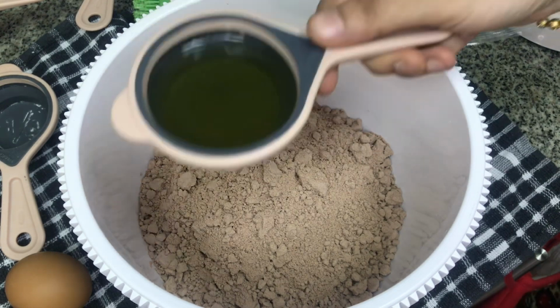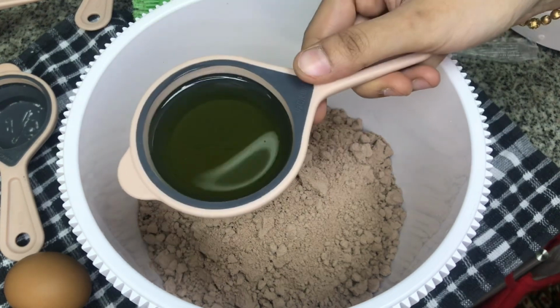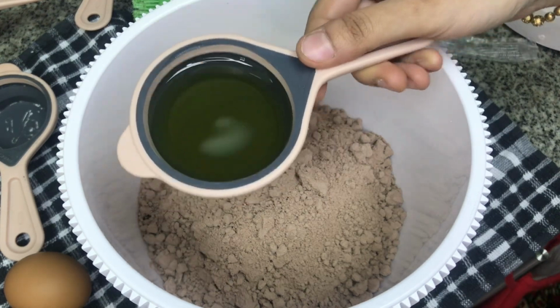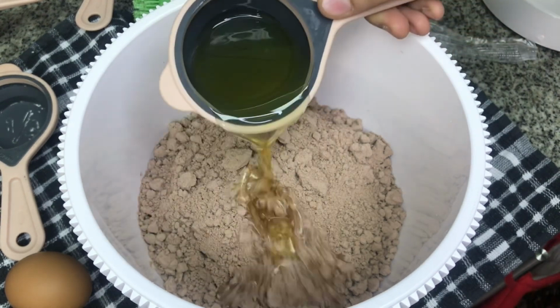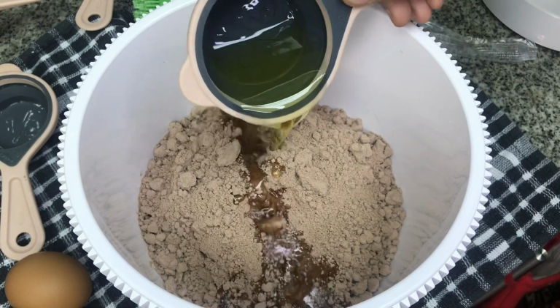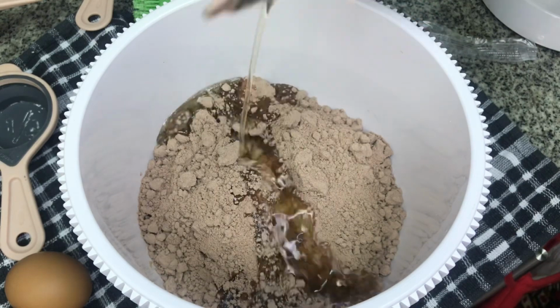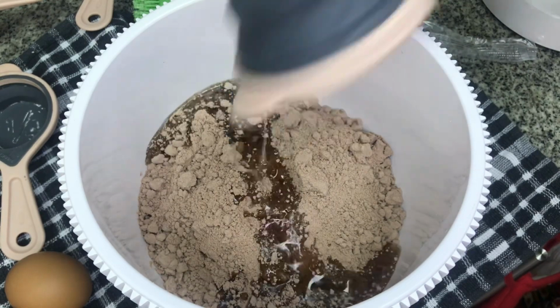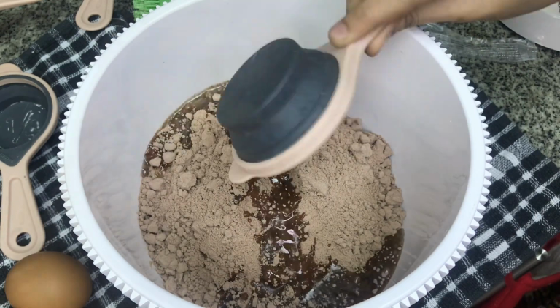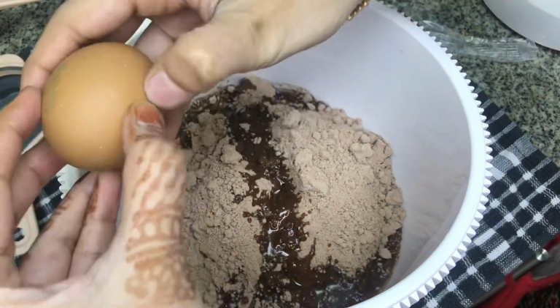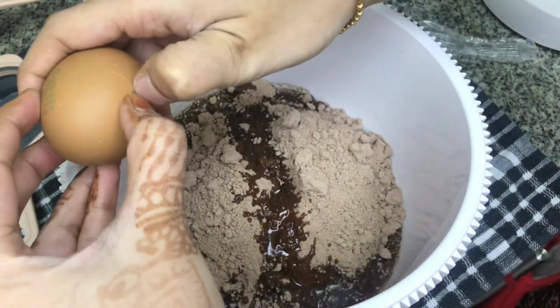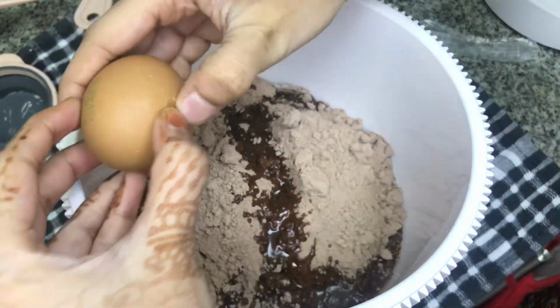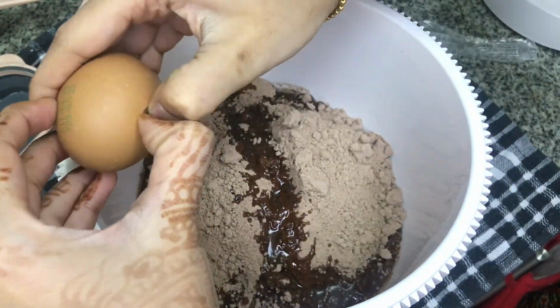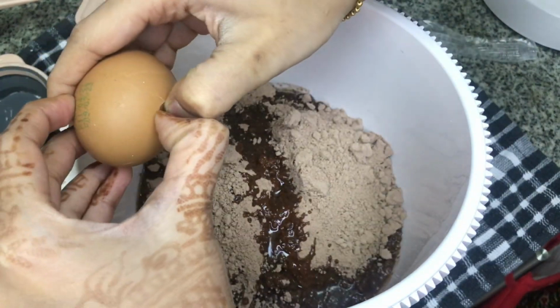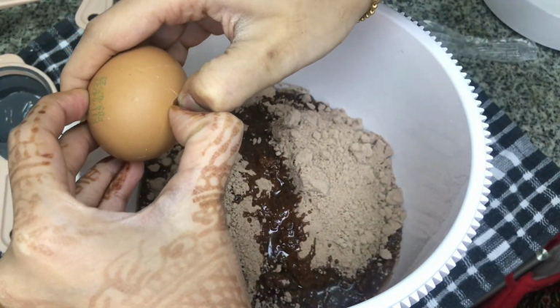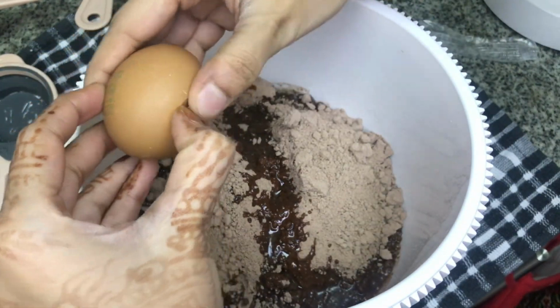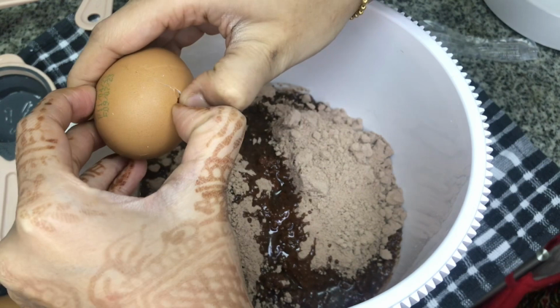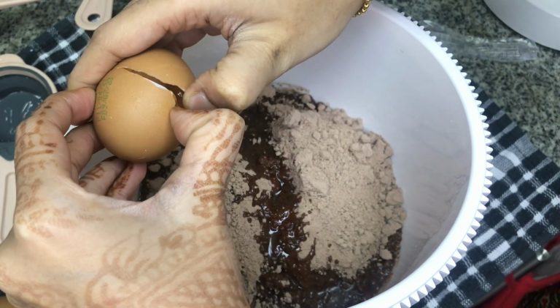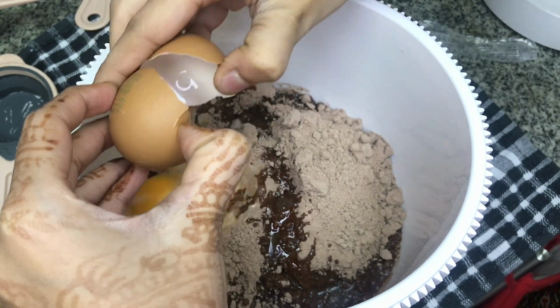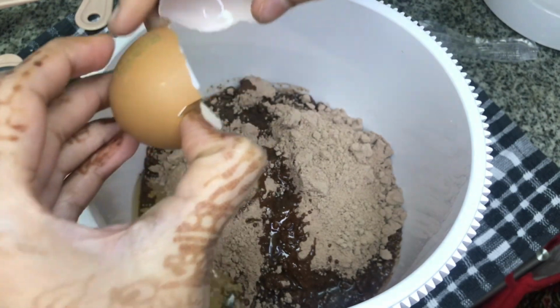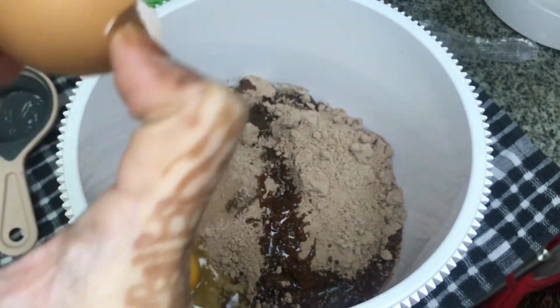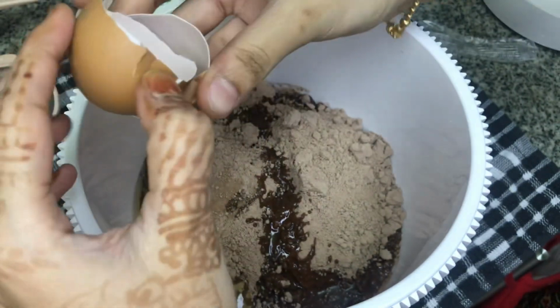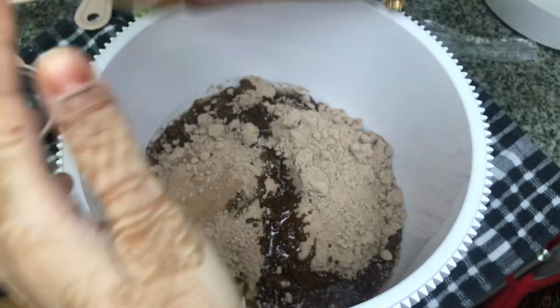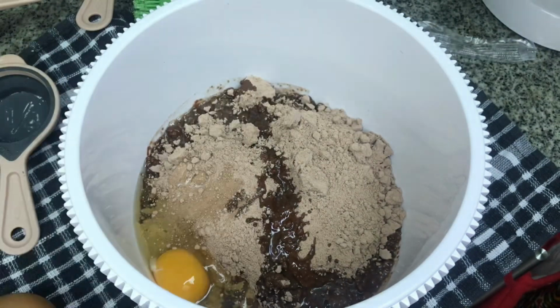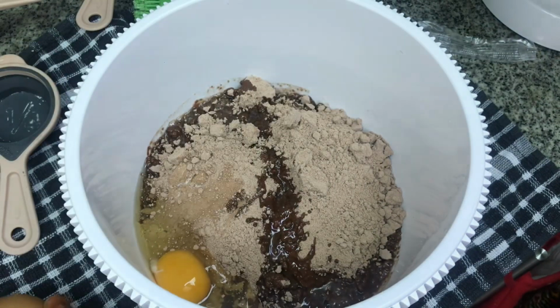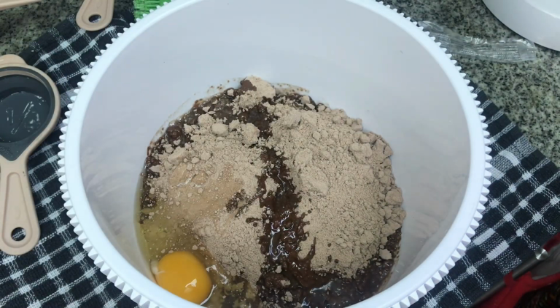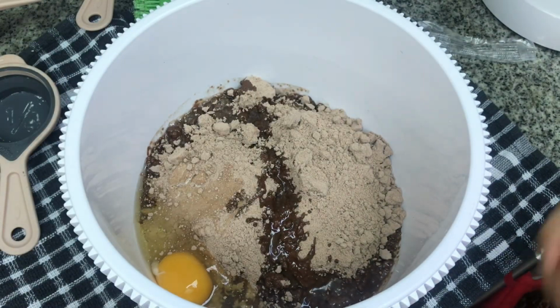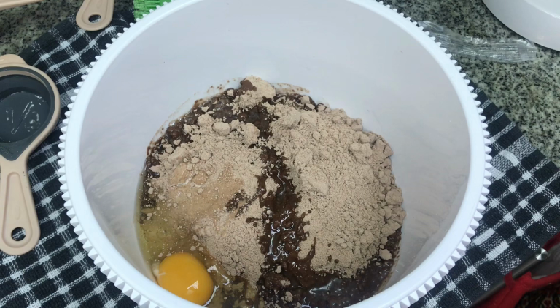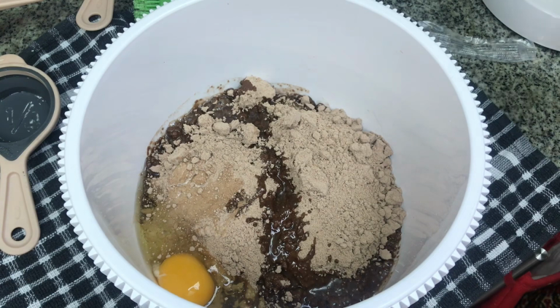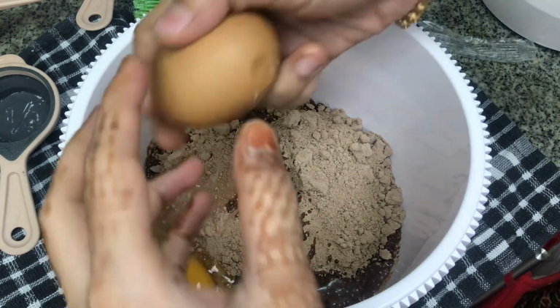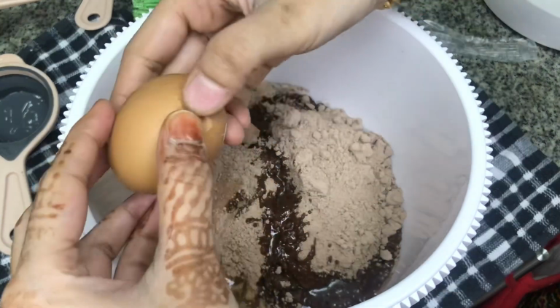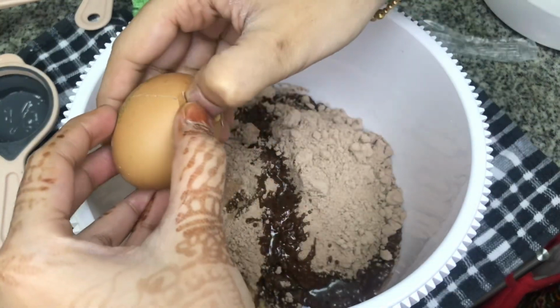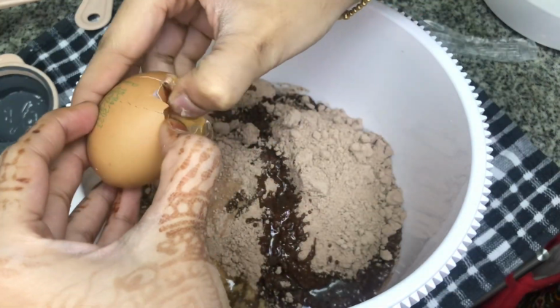It's about 80 ml of oil, and about 30 ml of milk. Then add 1 cup of water, then add the cake mix and combine everything together.